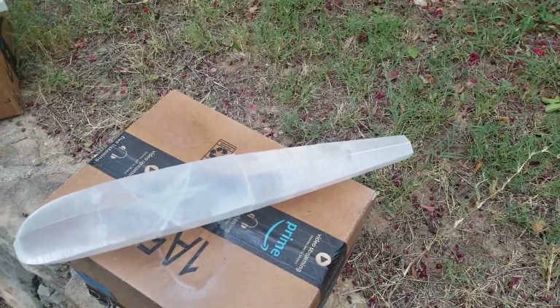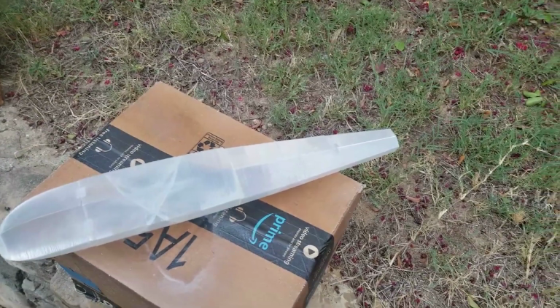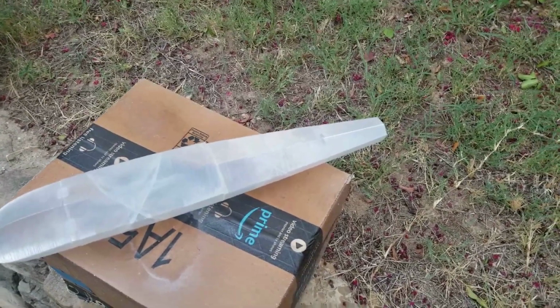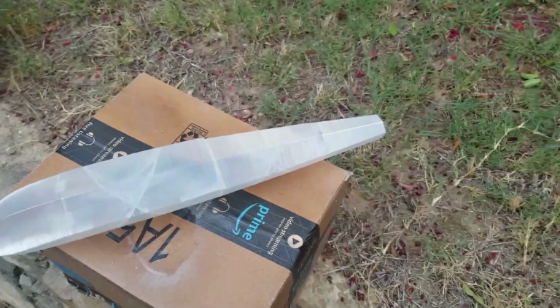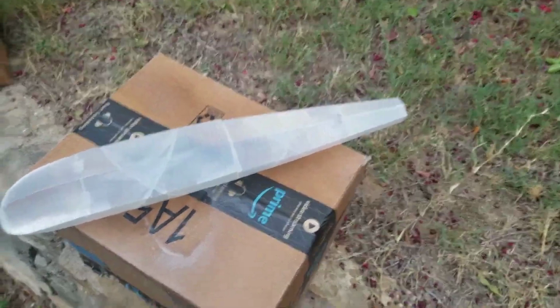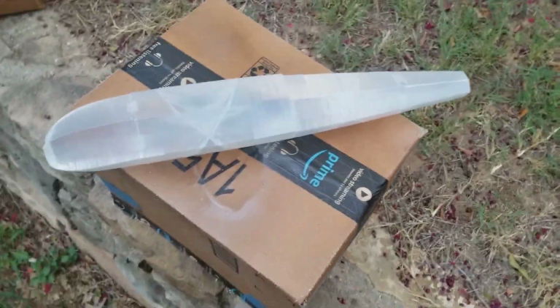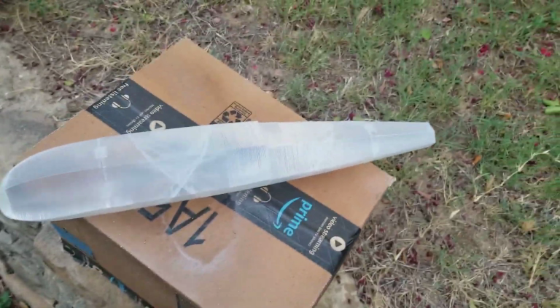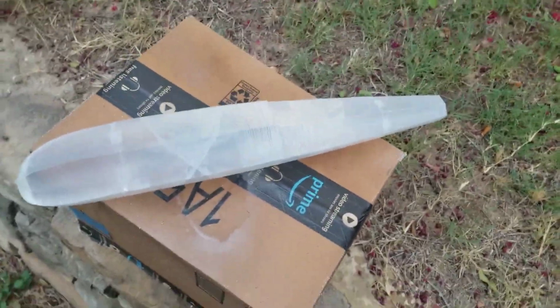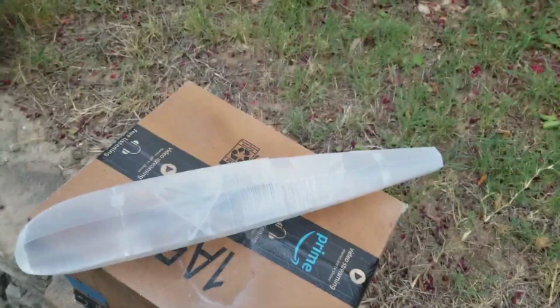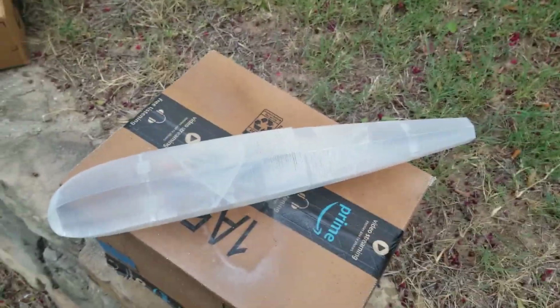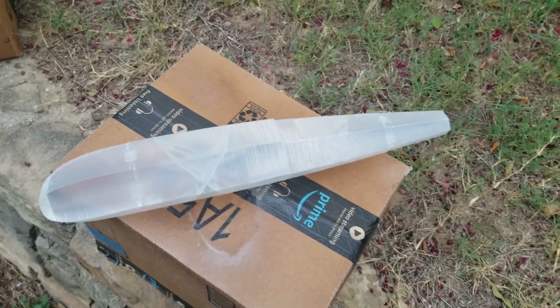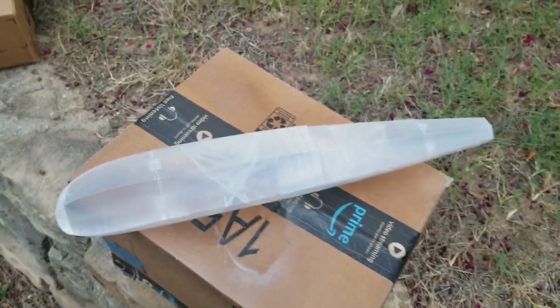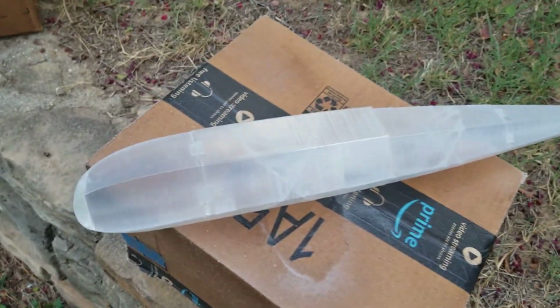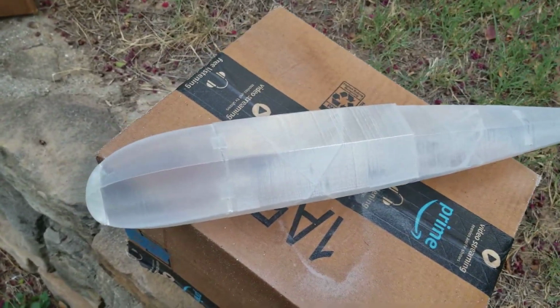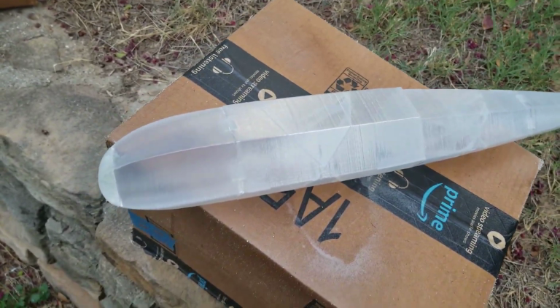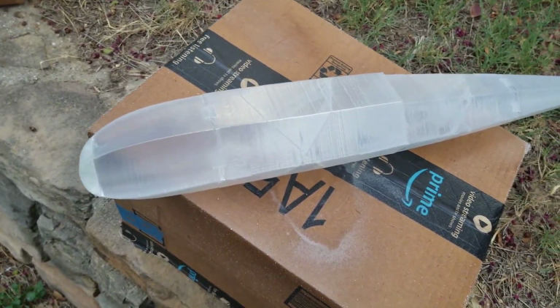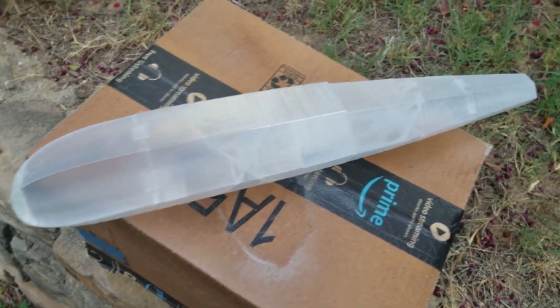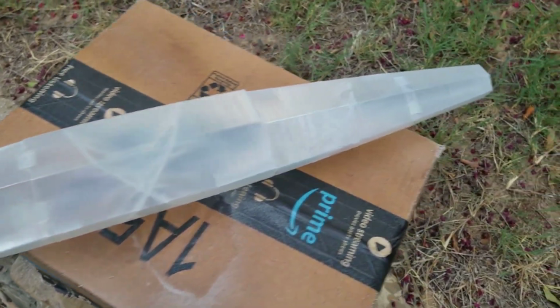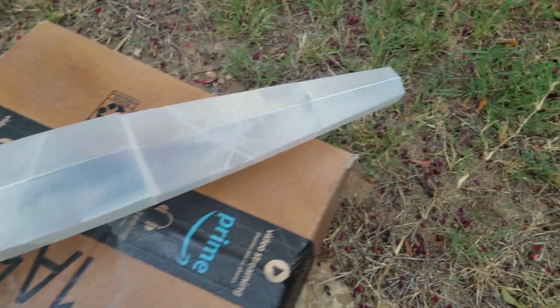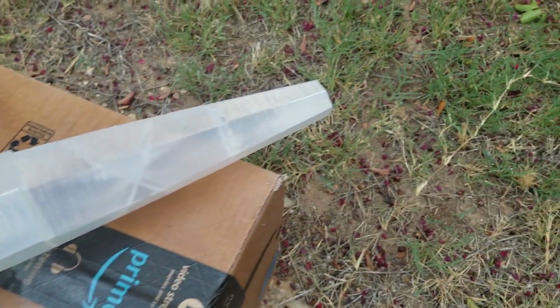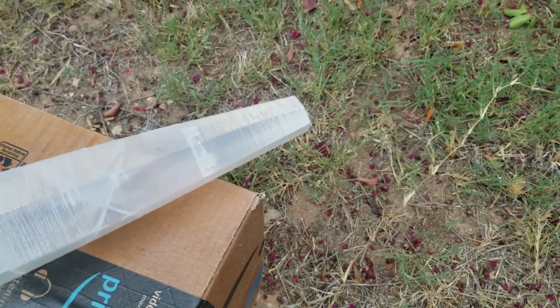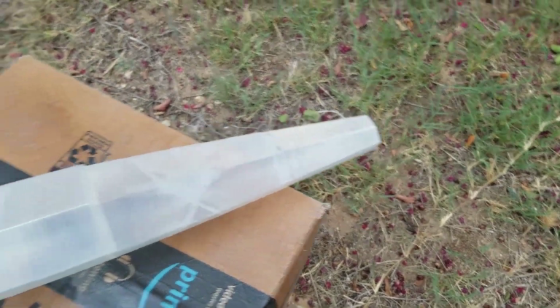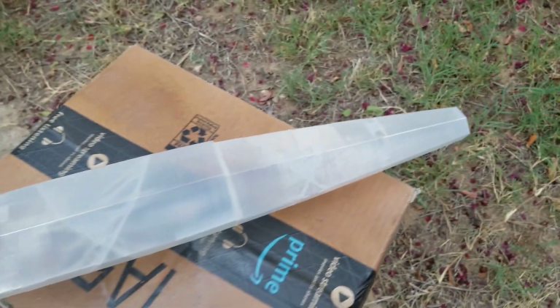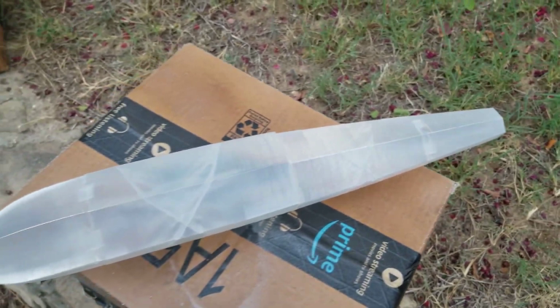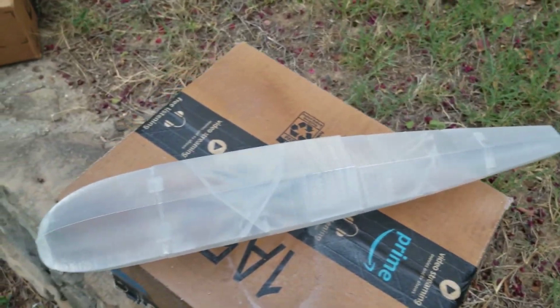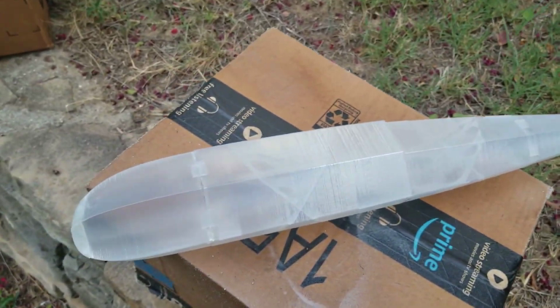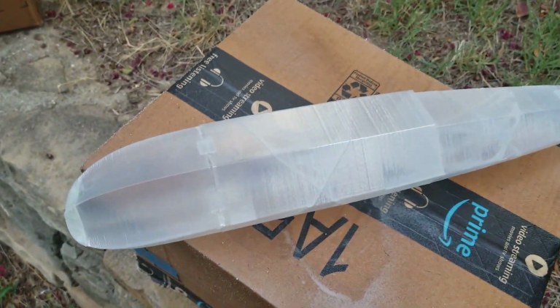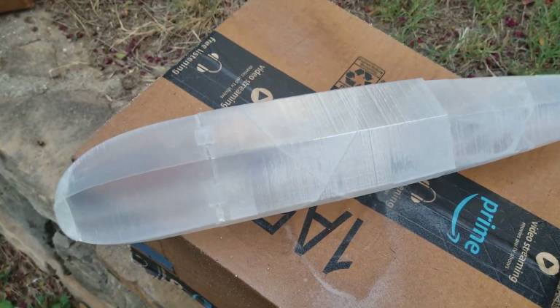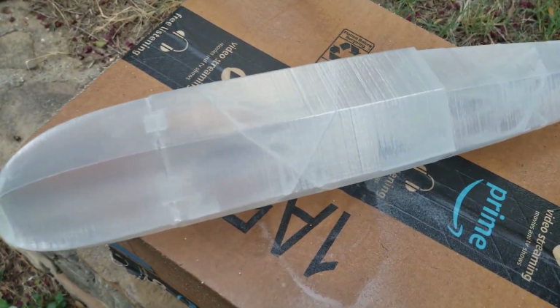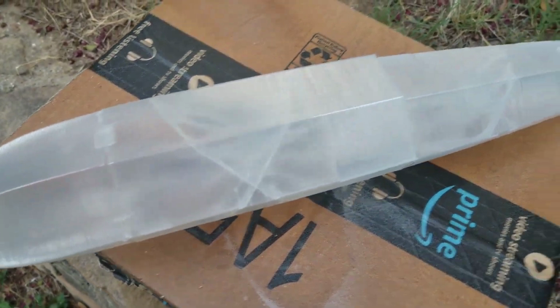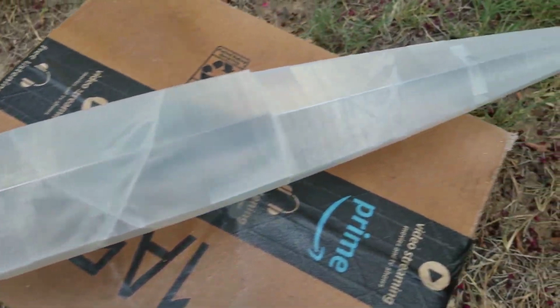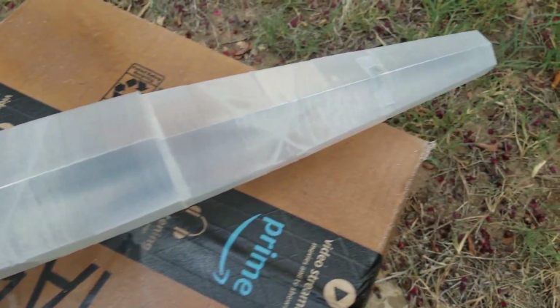Hello, this is Ricky, and I have these 3D printed floats. There is only one perimeter on these. They're really lightweight, but they're not going to be watertight, especially at the seams.